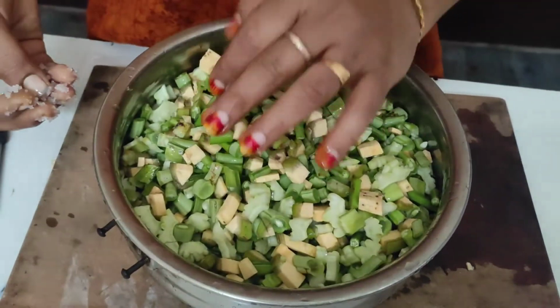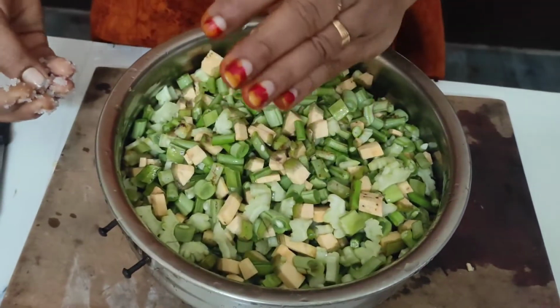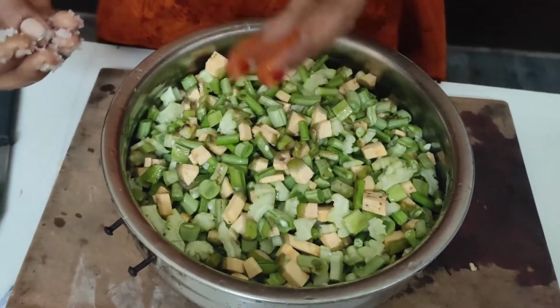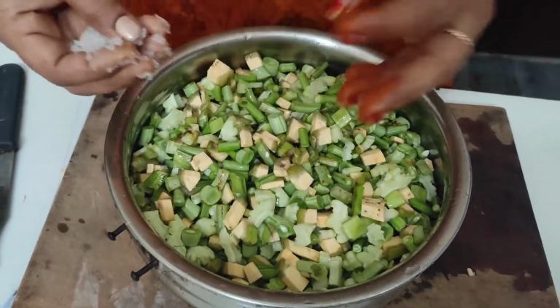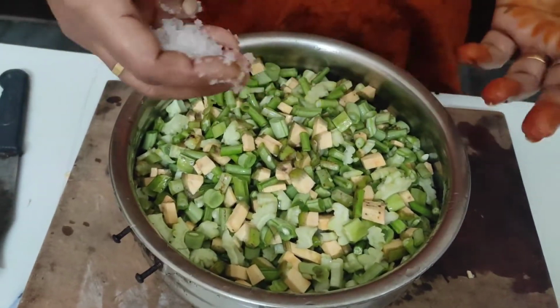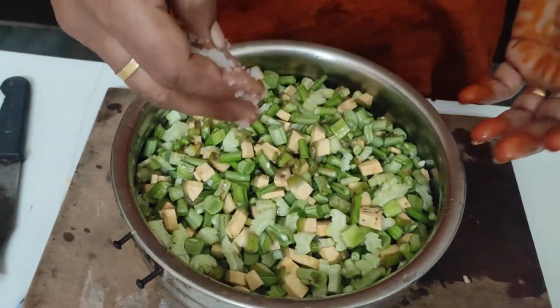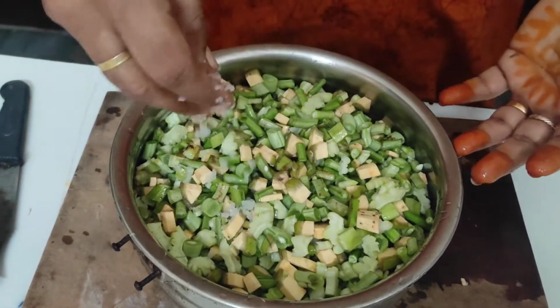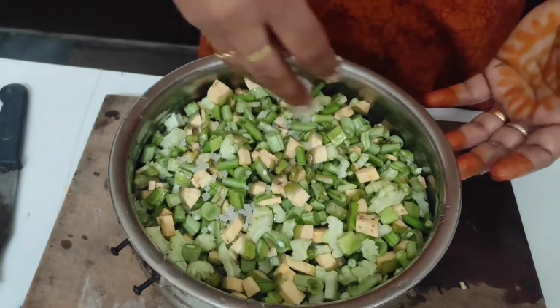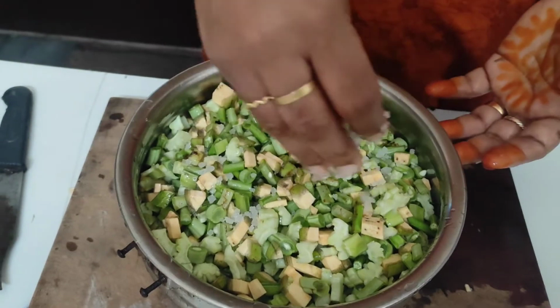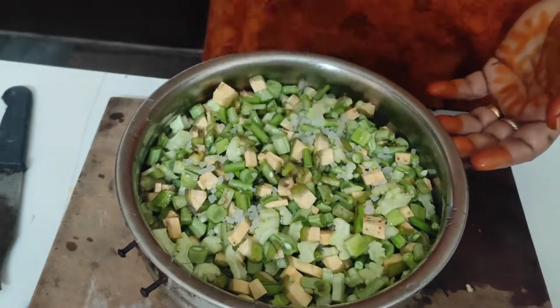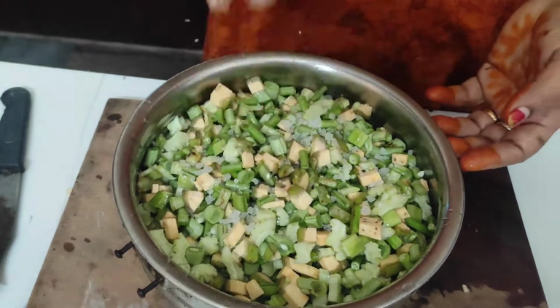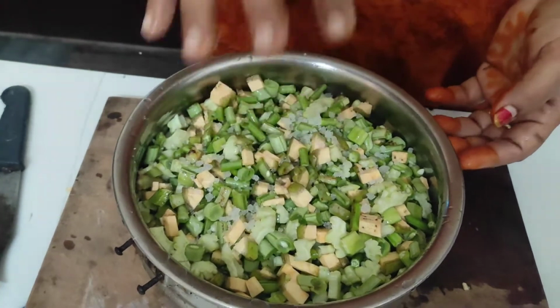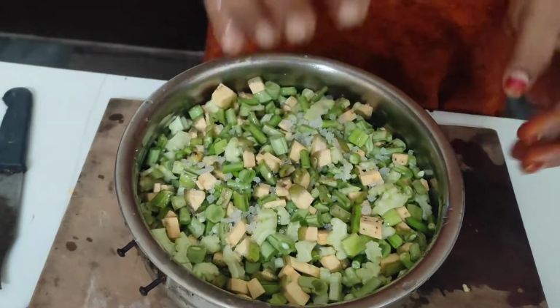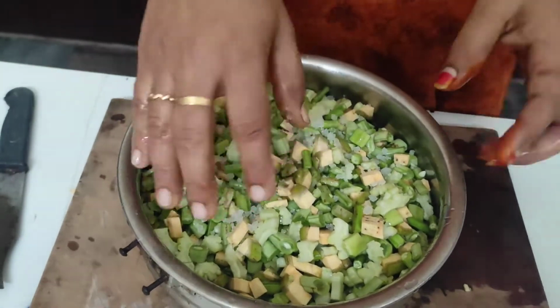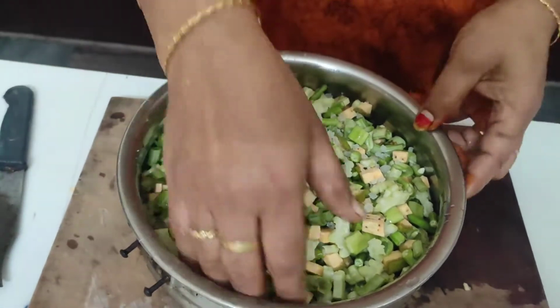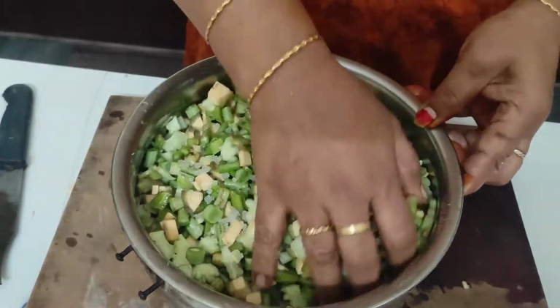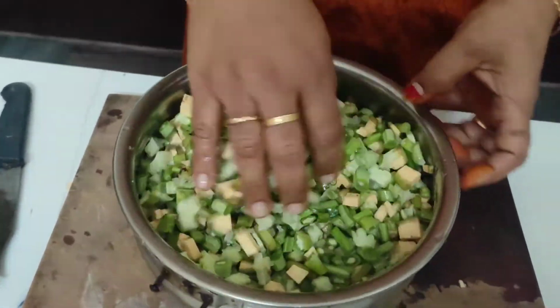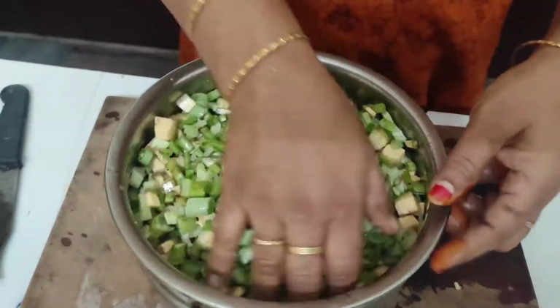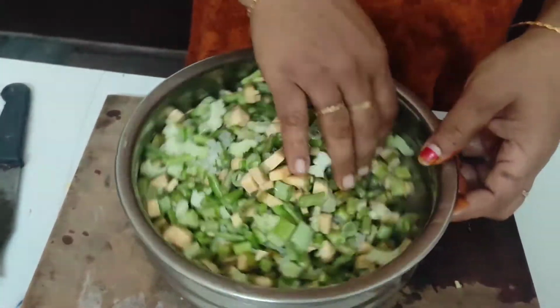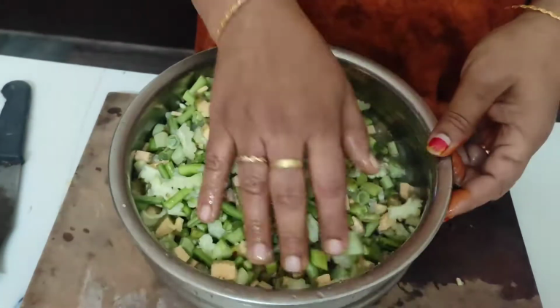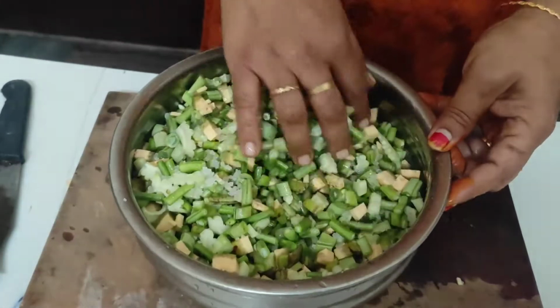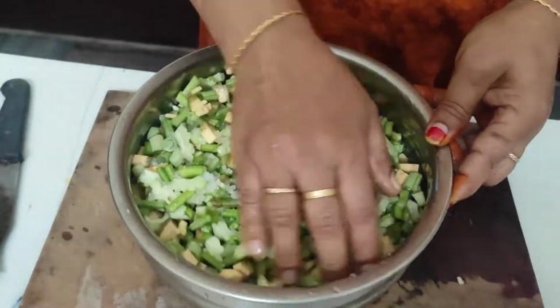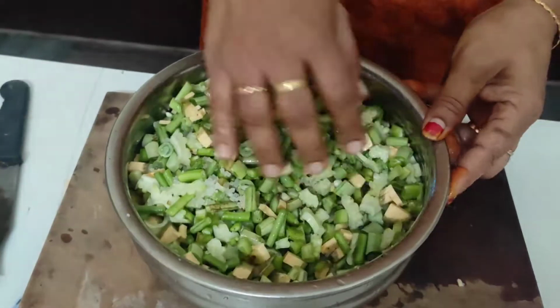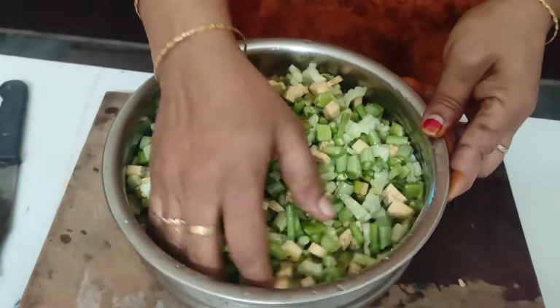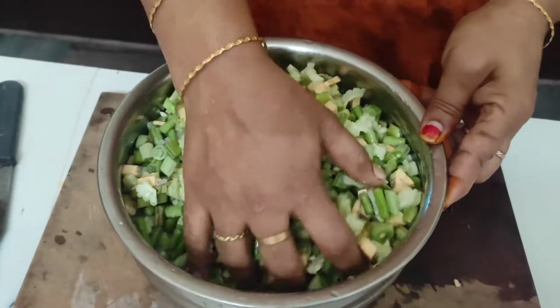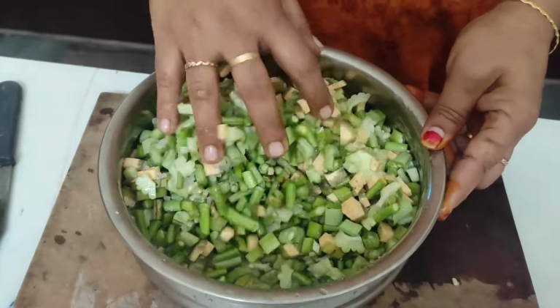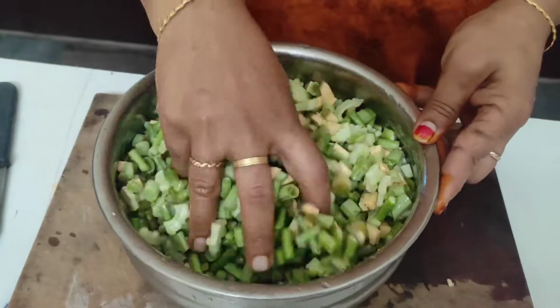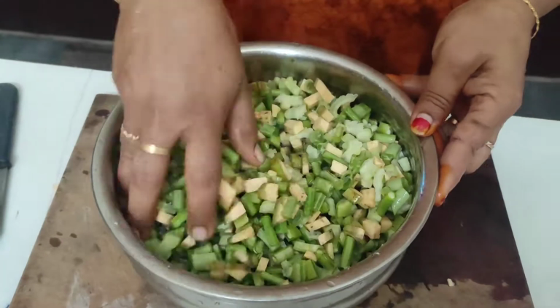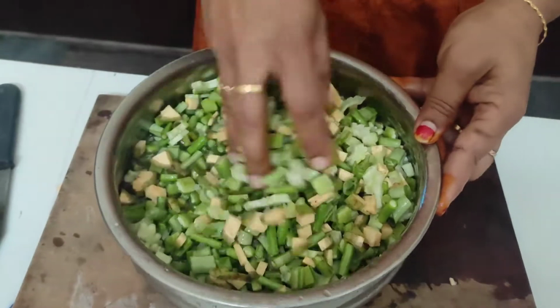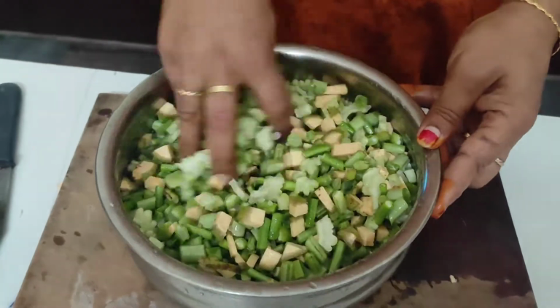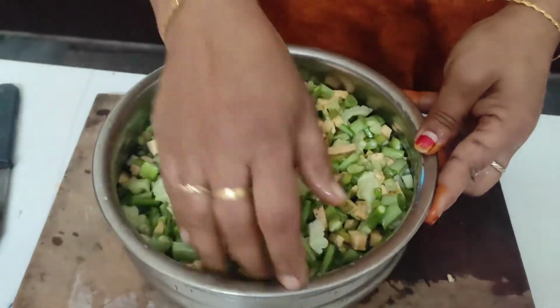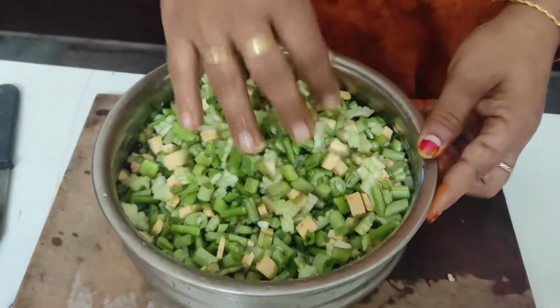Then add the rice onto the rice — it's gotta be added to the rice.